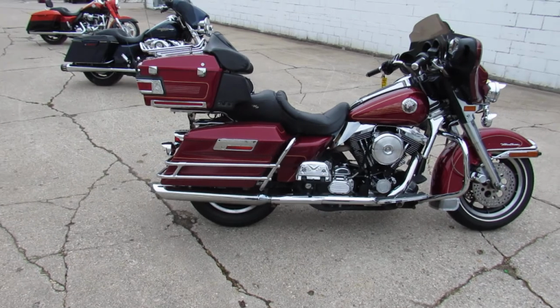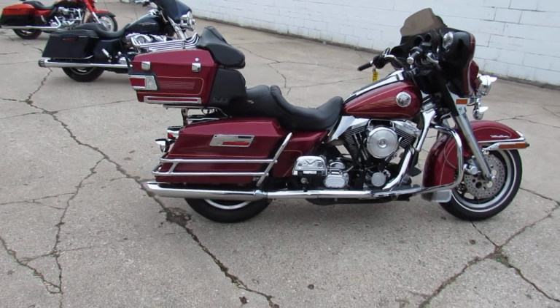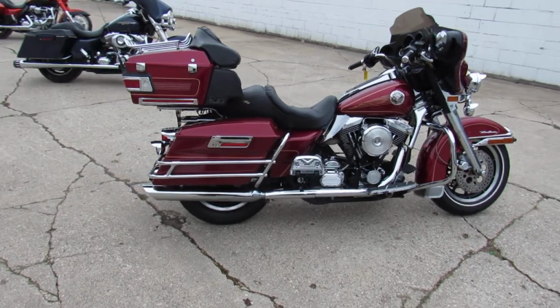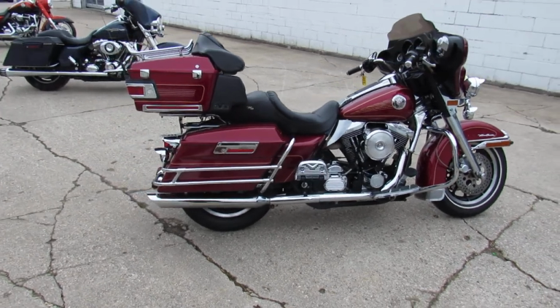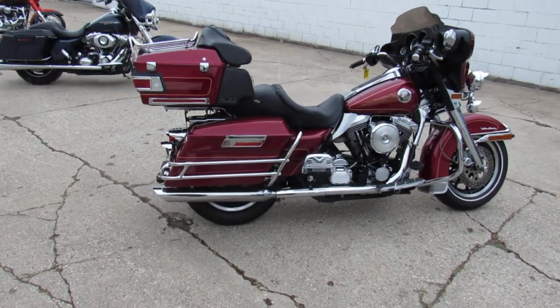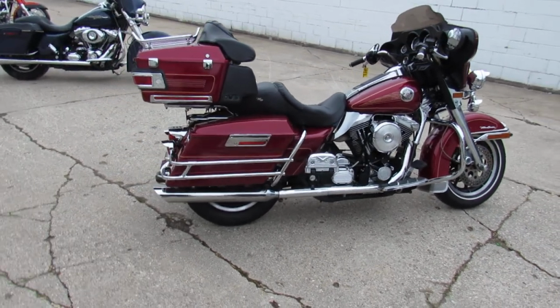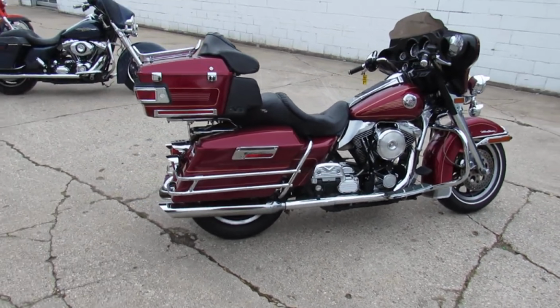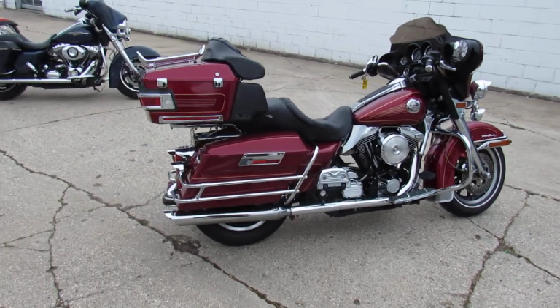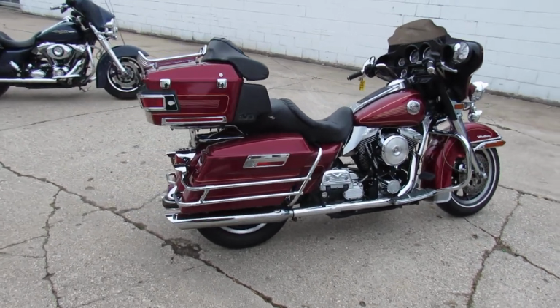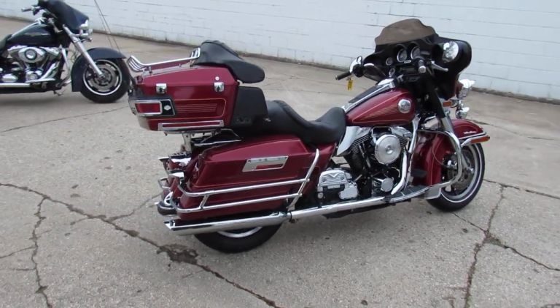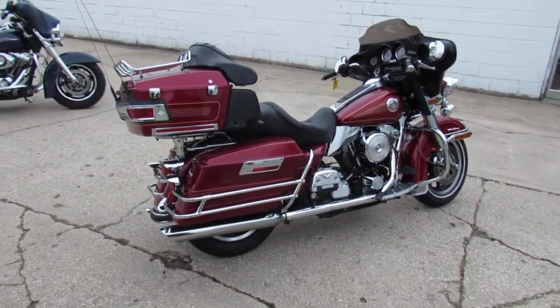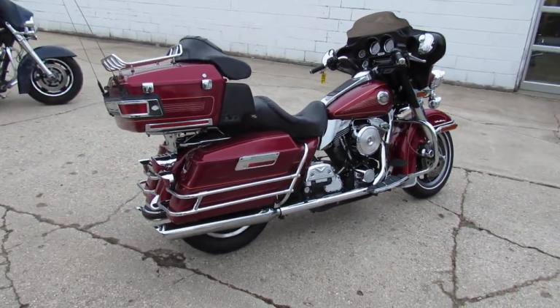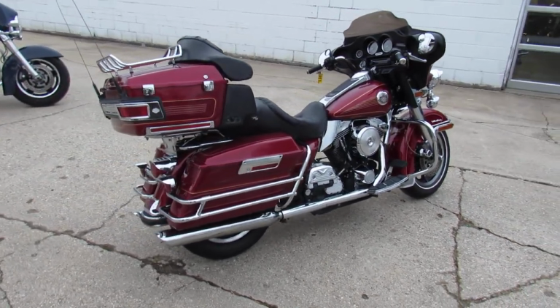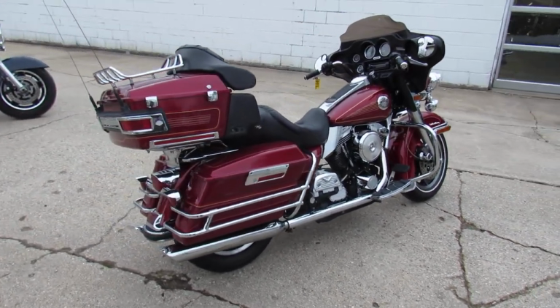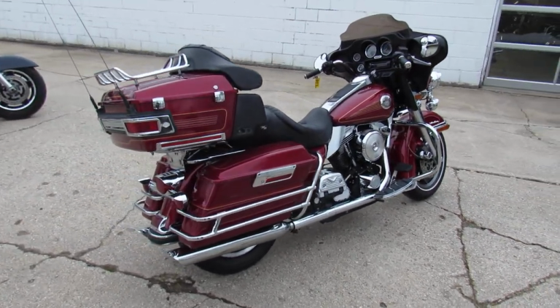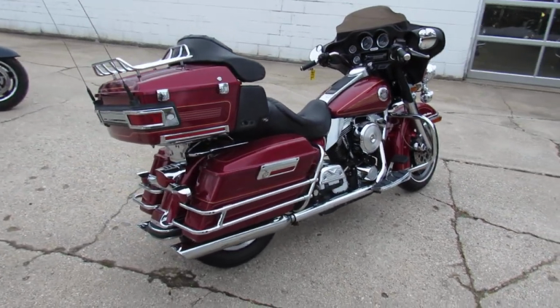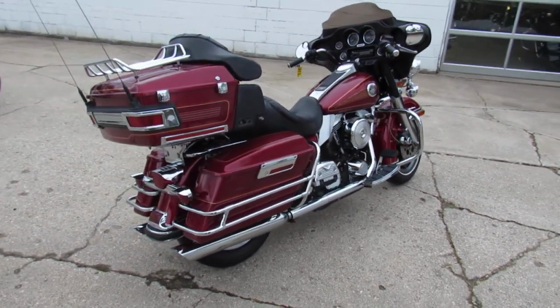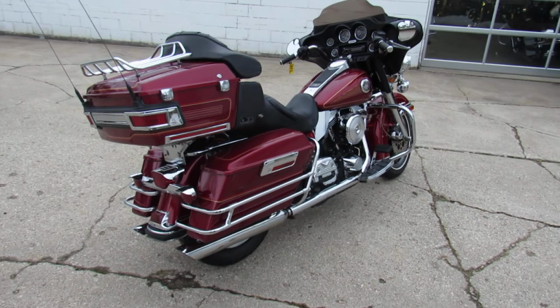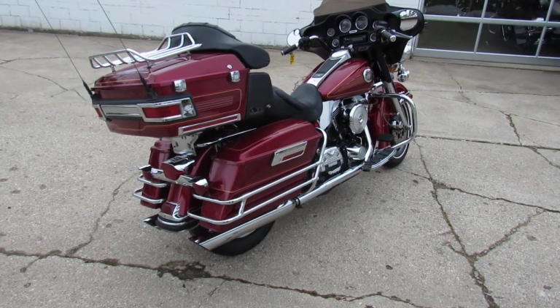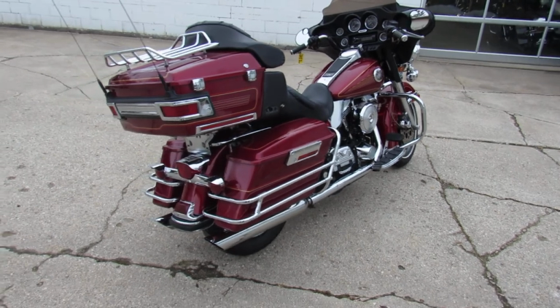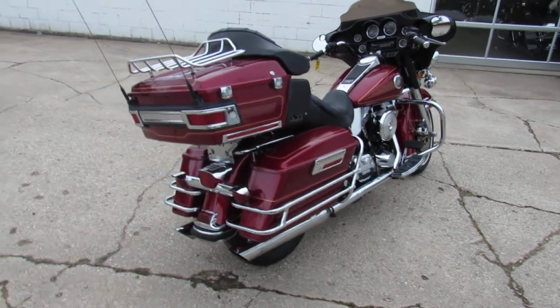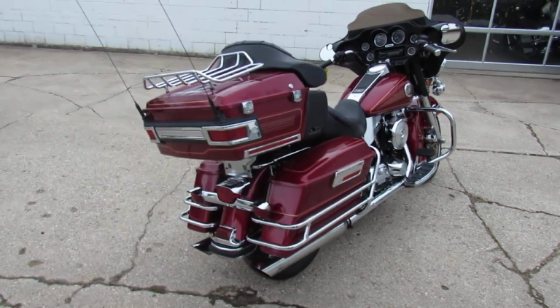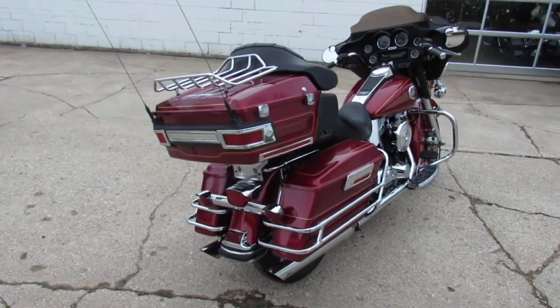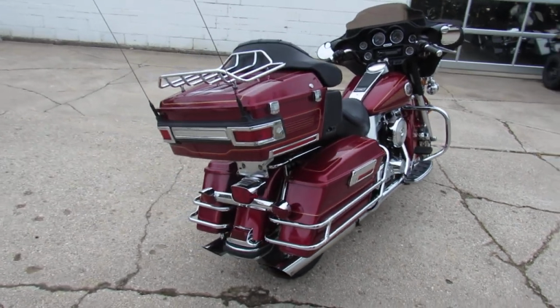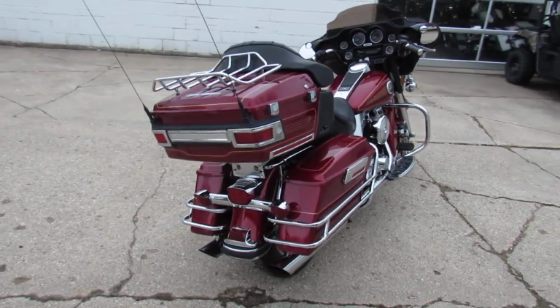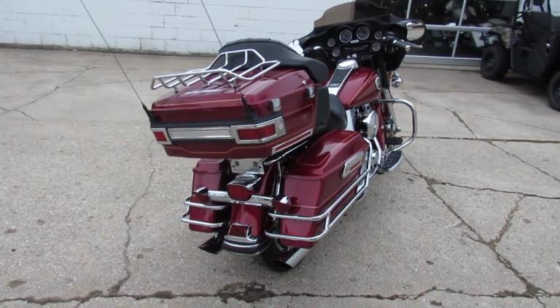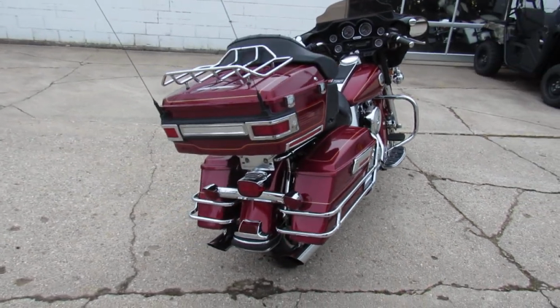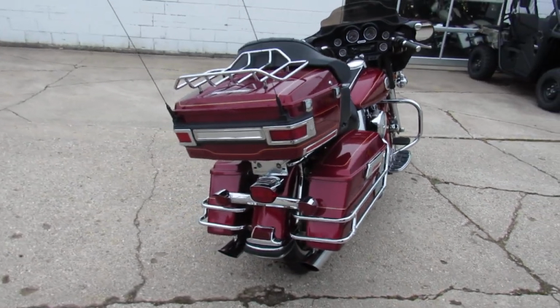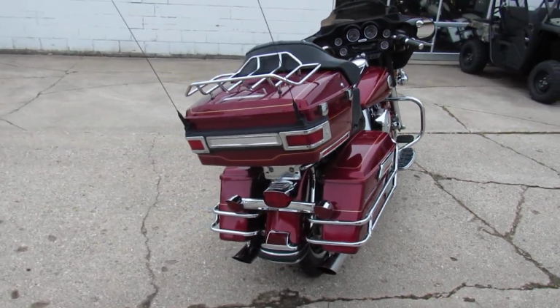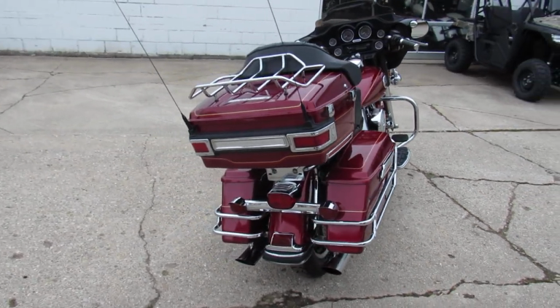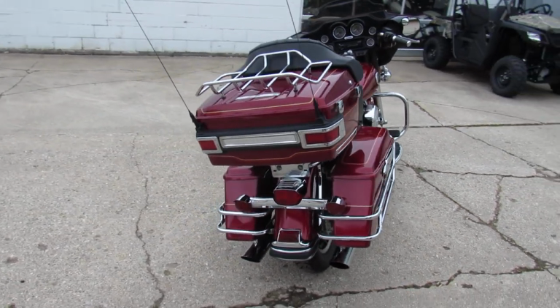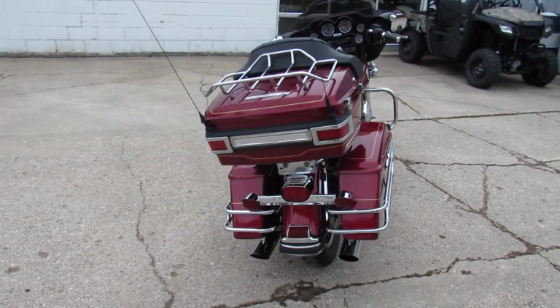Just serviced at an authorized dealership. You can buy this one with confidence guys. Hit the open road, crank up the tunes, and roll.